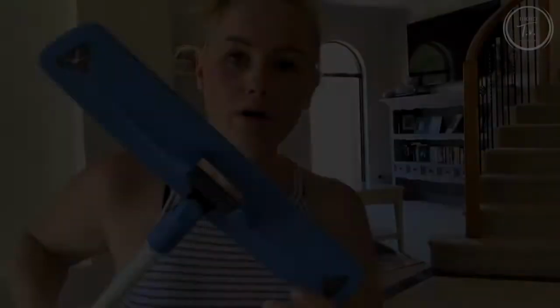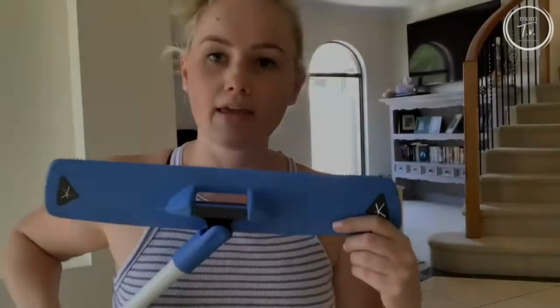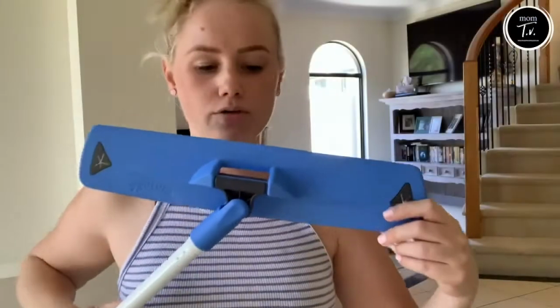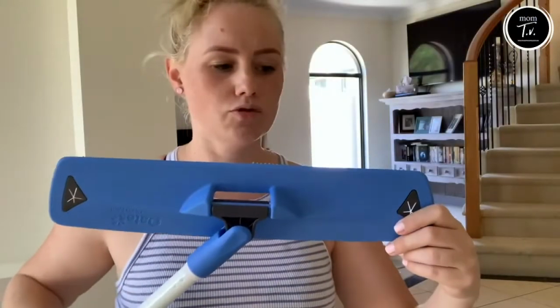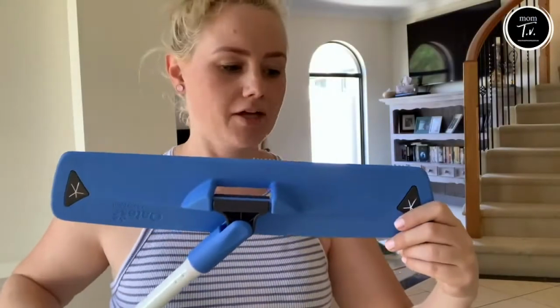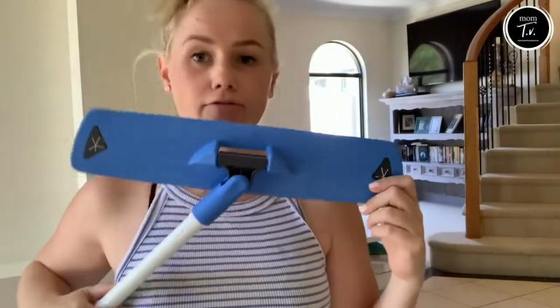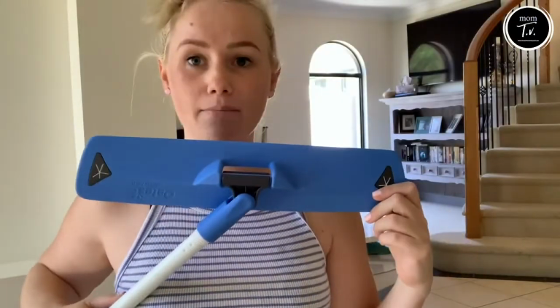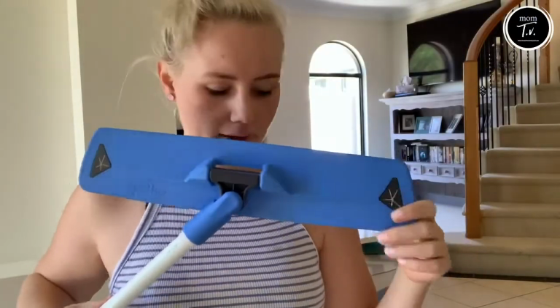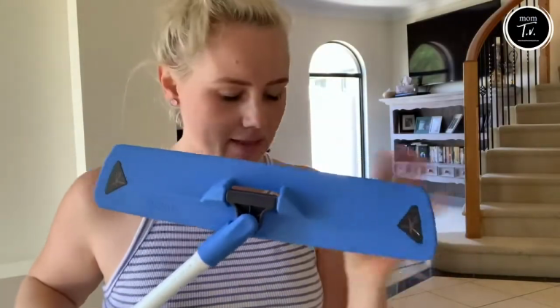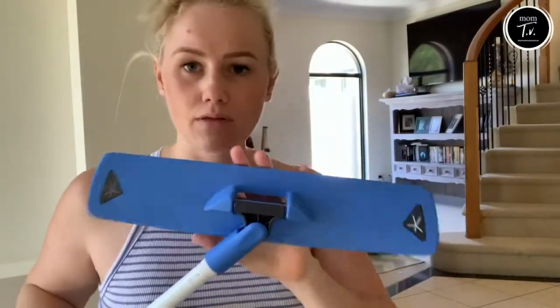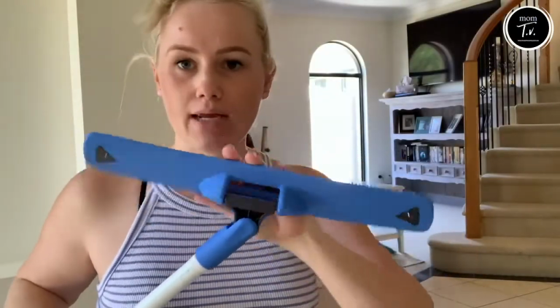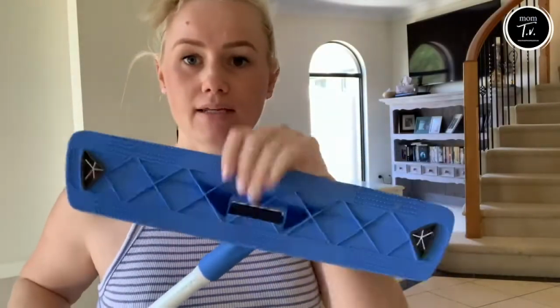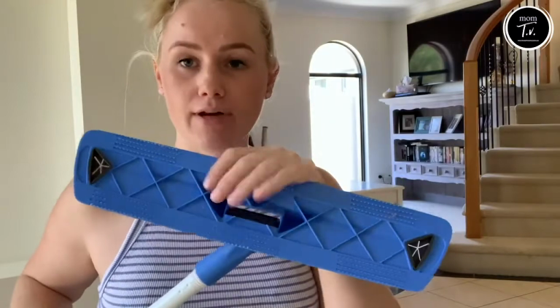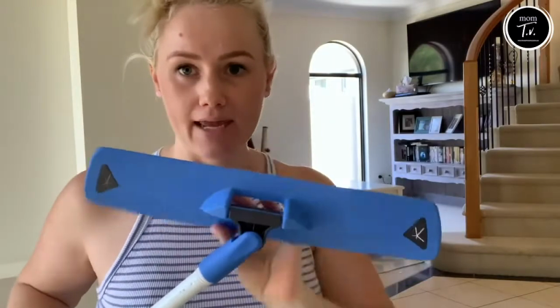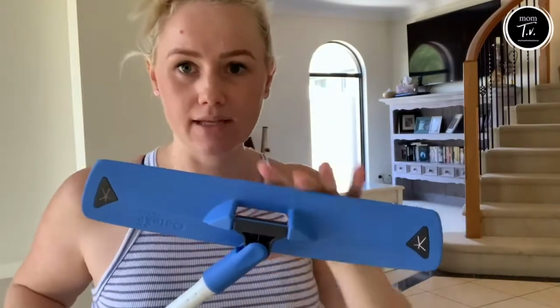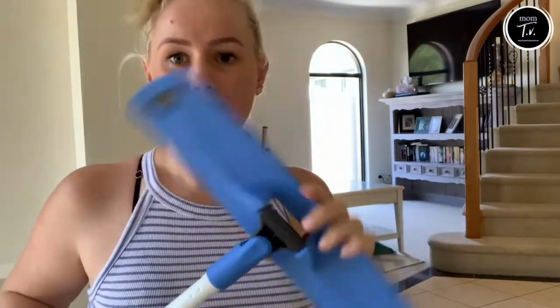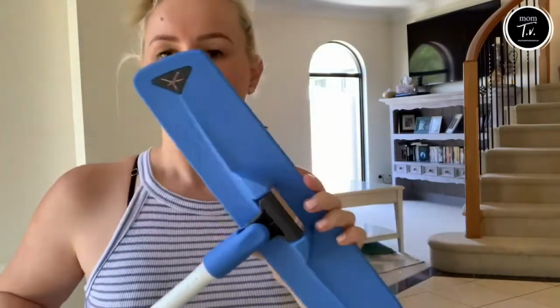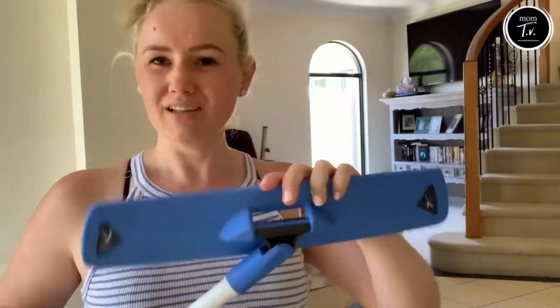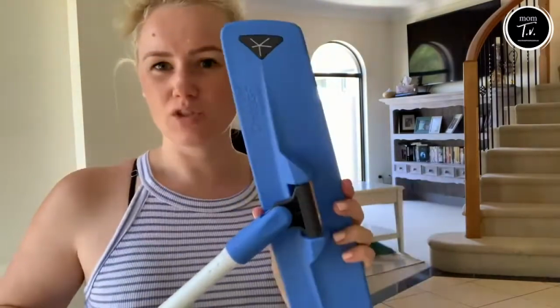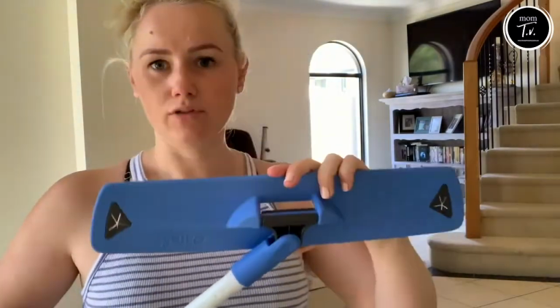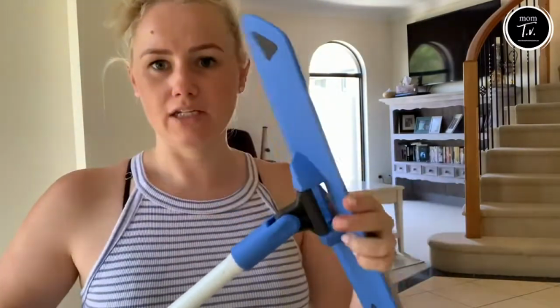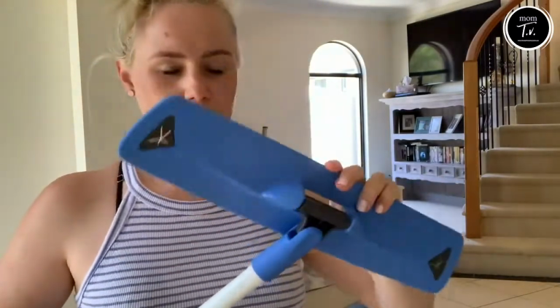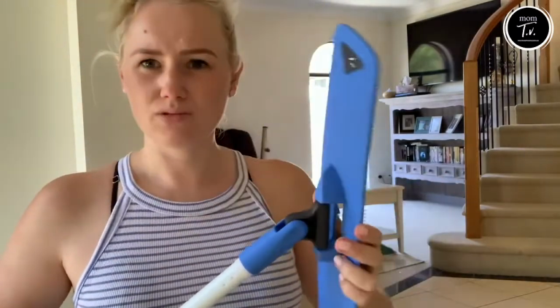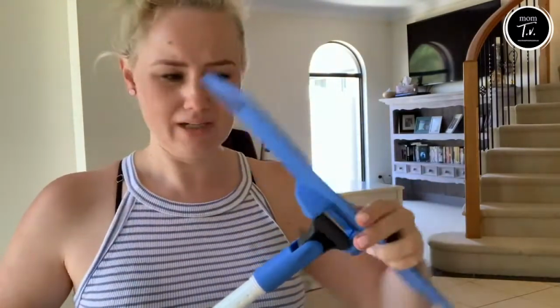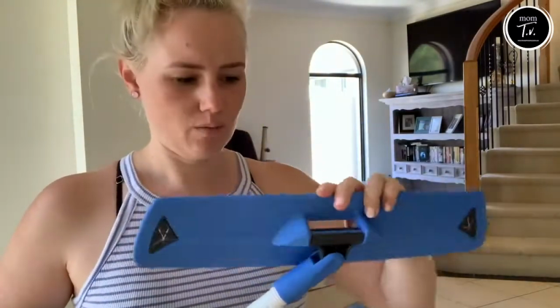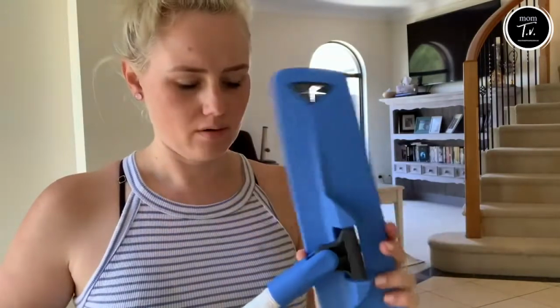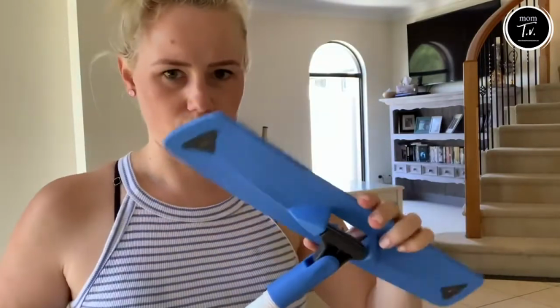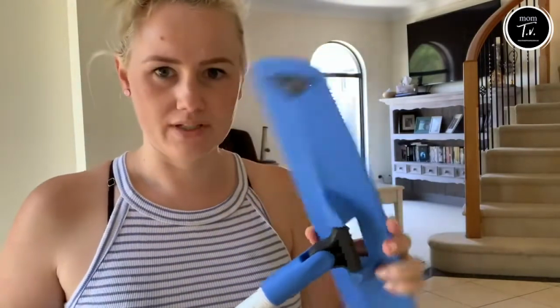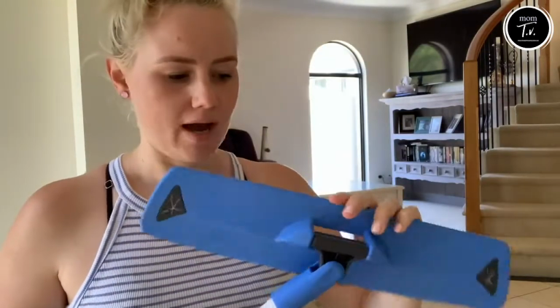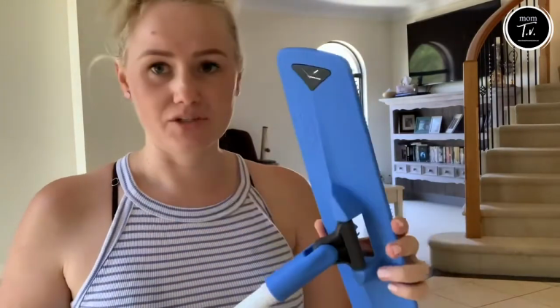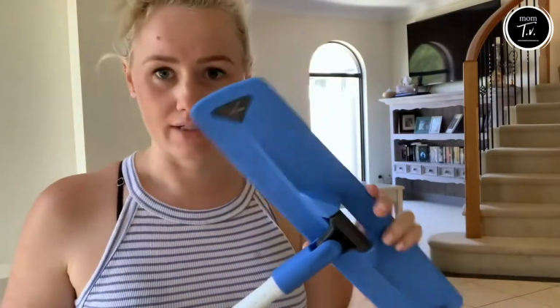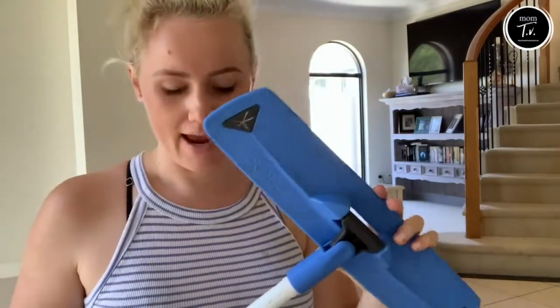We've got the Oats triple action flat mop. It comes with three different heads. I really like the swivel on it — it just pivots really well around all the different edges and corners around the house.